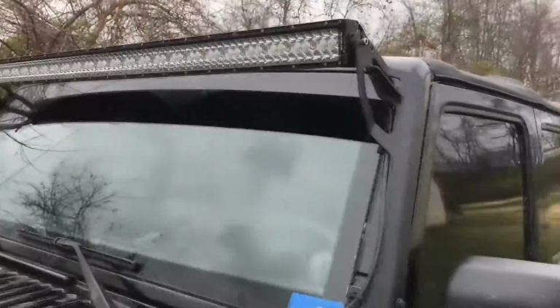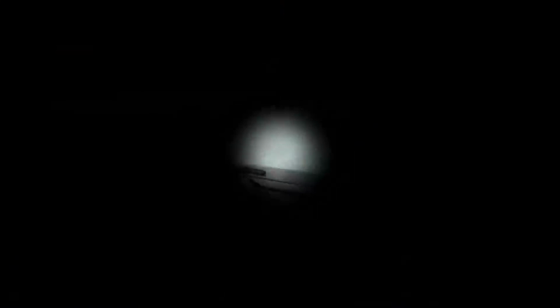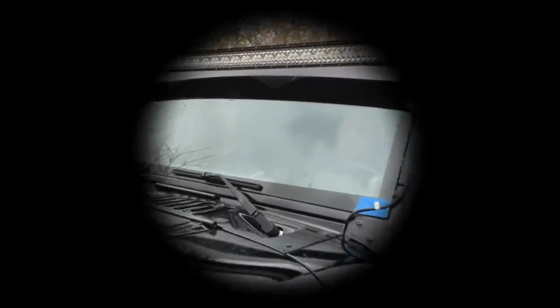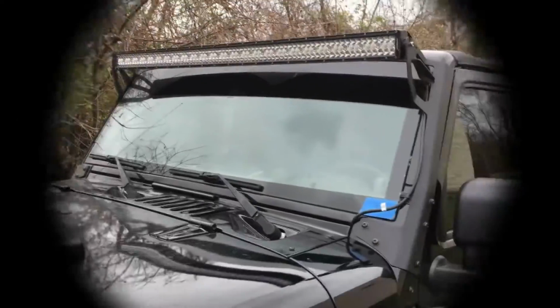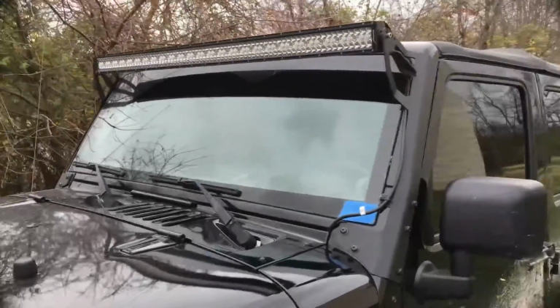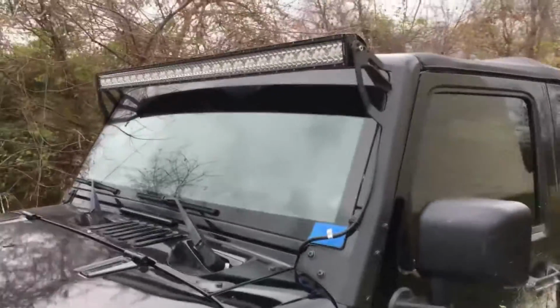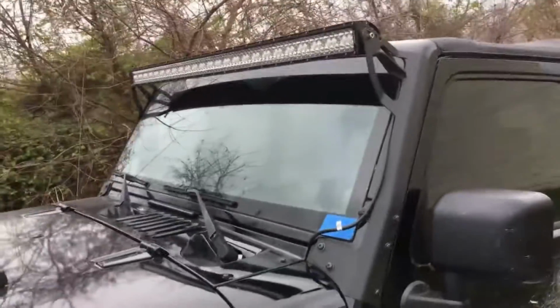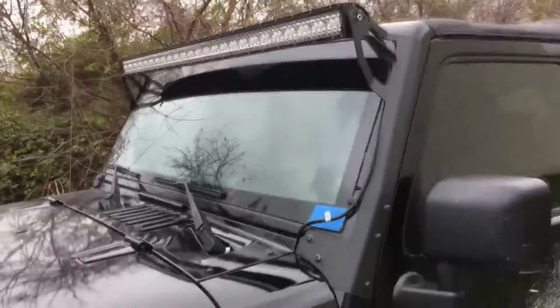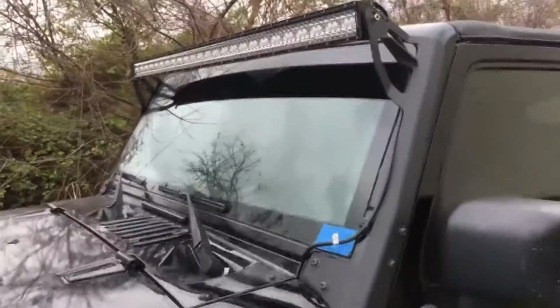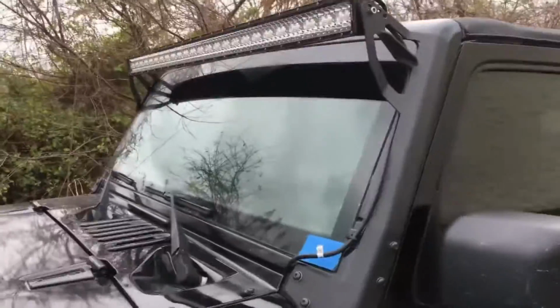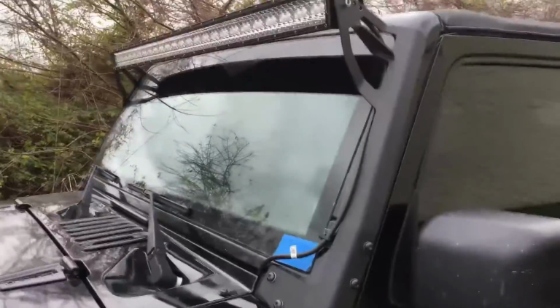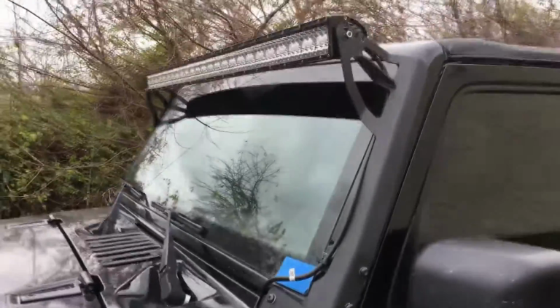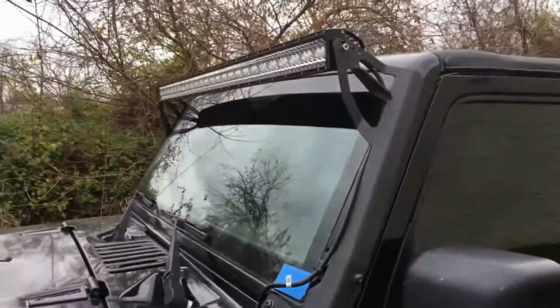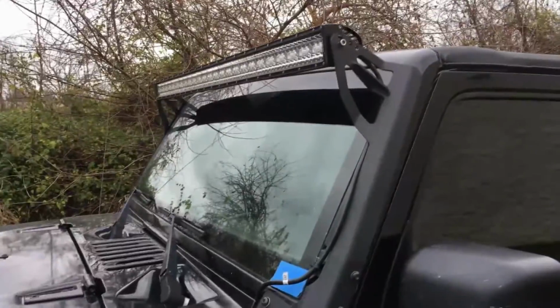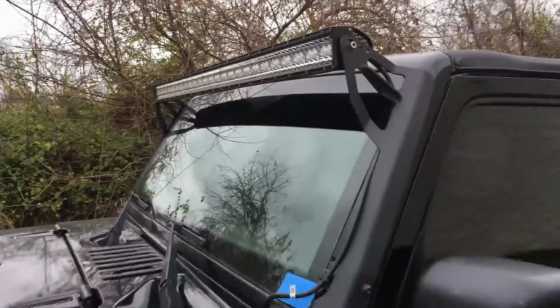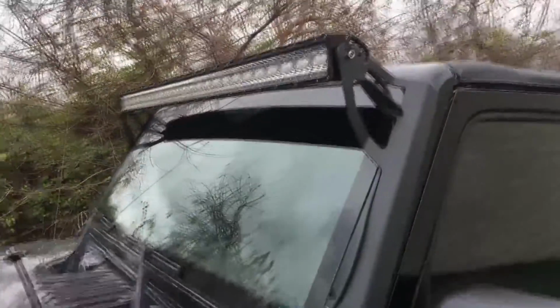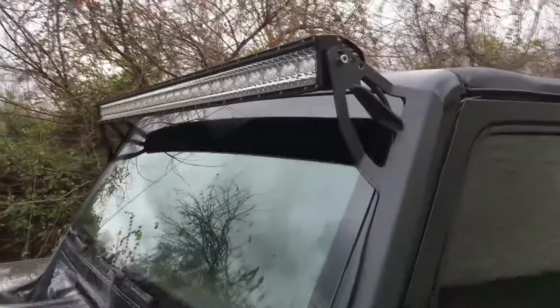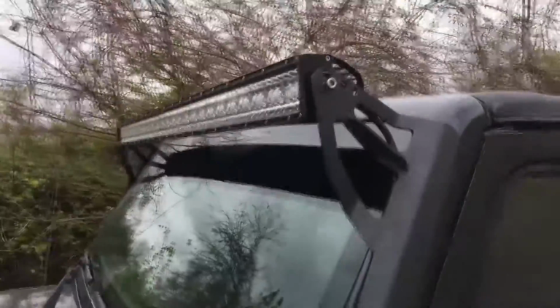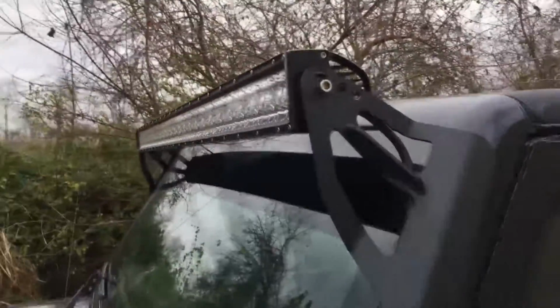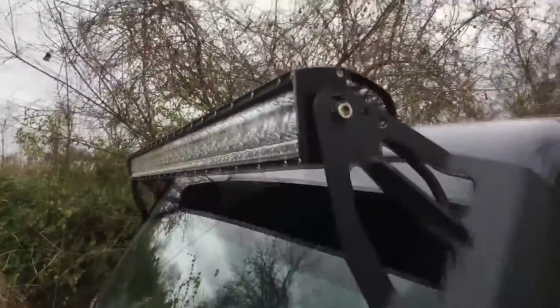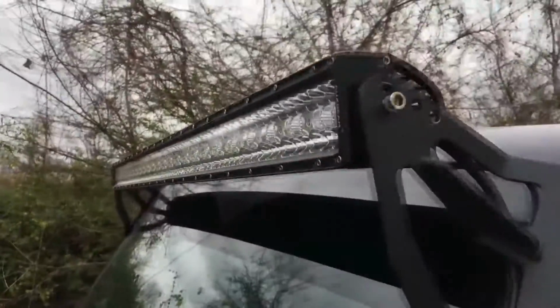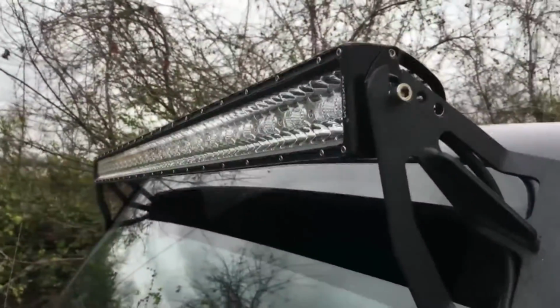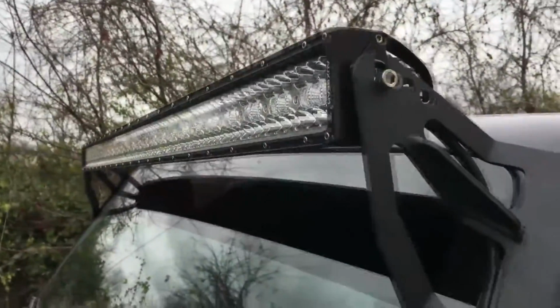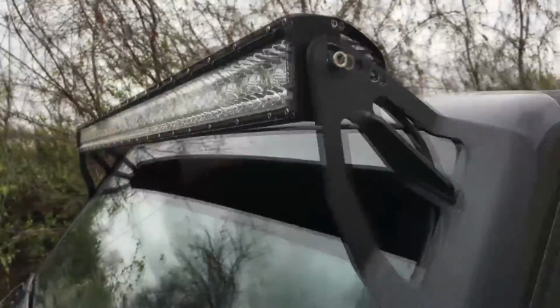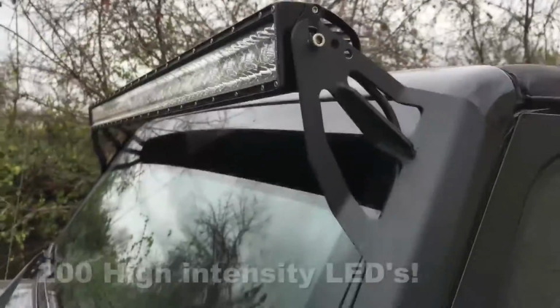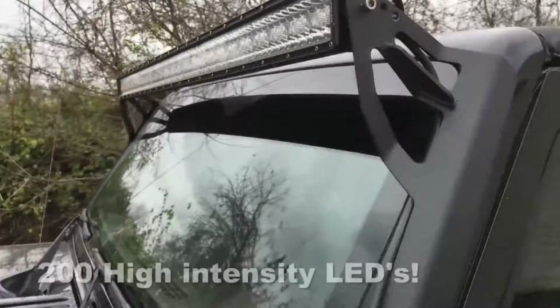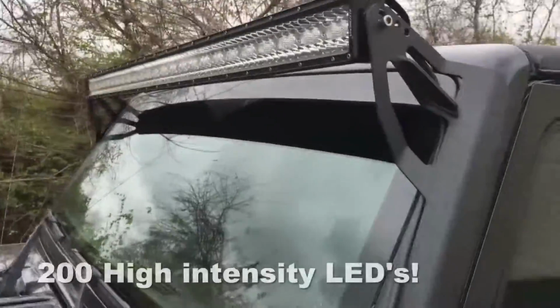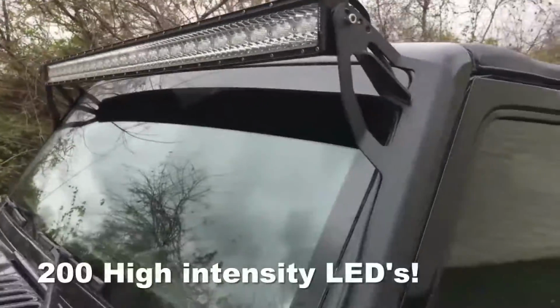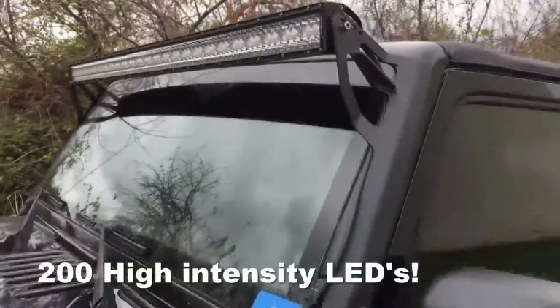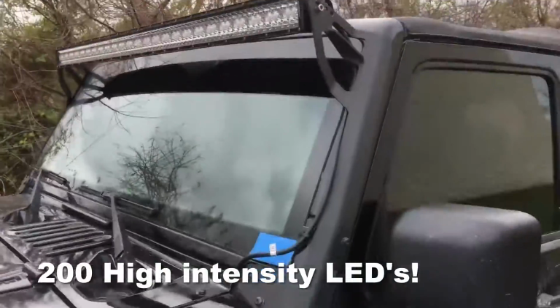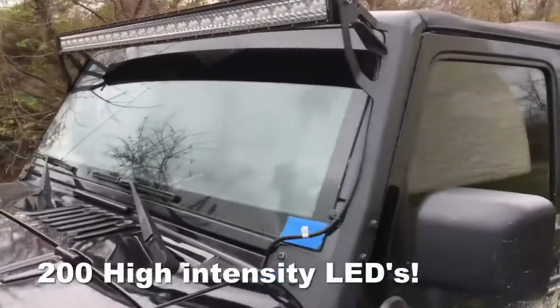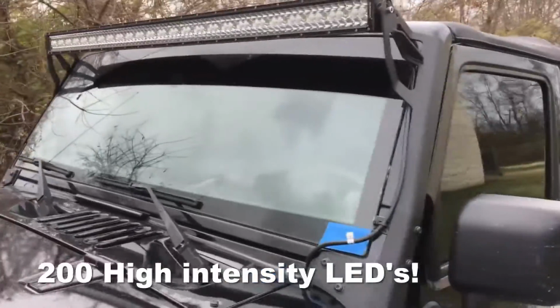Overall, this light bar is super bright. I've been using it for about three weeks out on the farm. It's heavy-duty and well-made. It puts out fantastic light, which I'm going to show you.